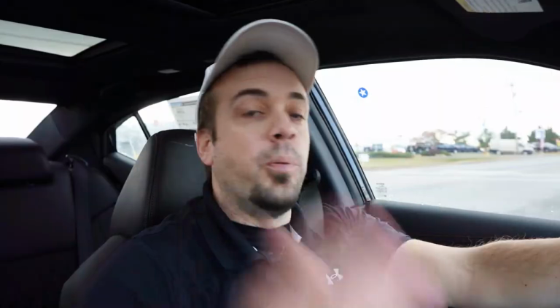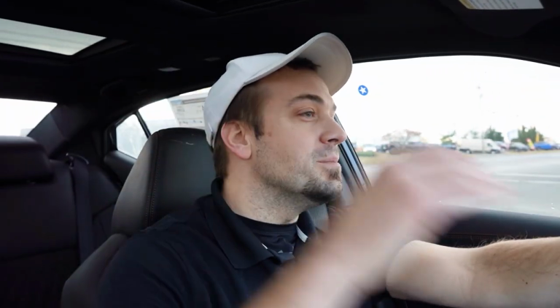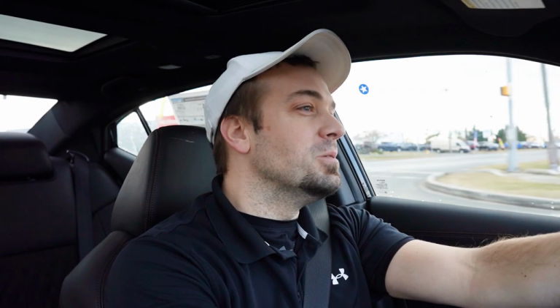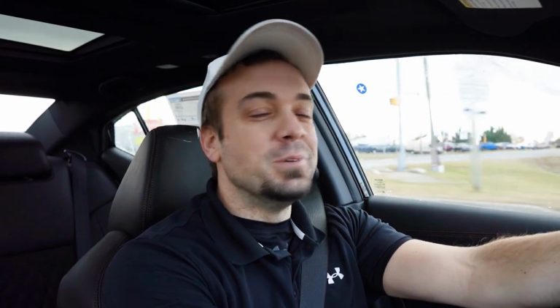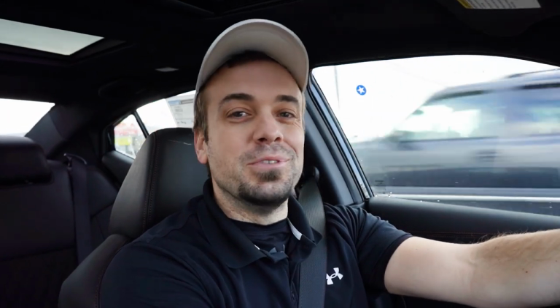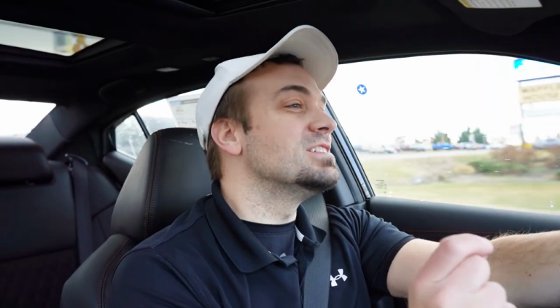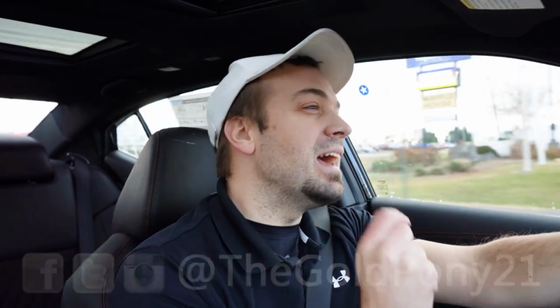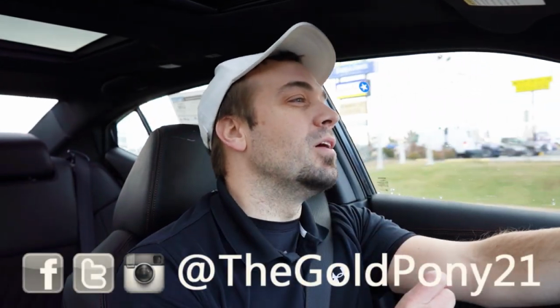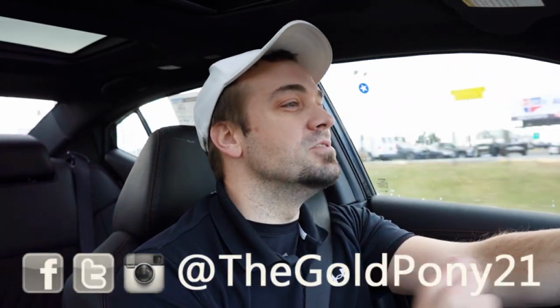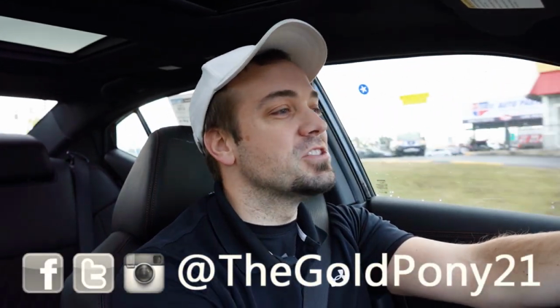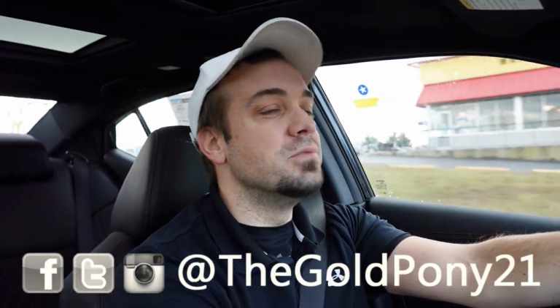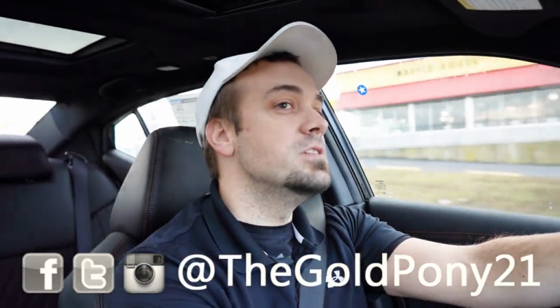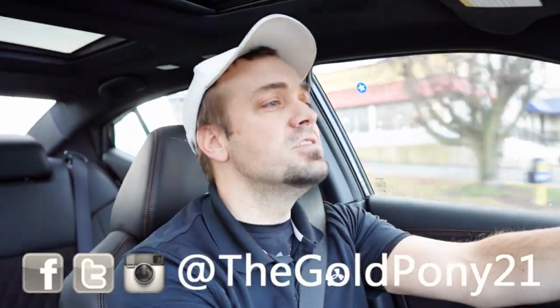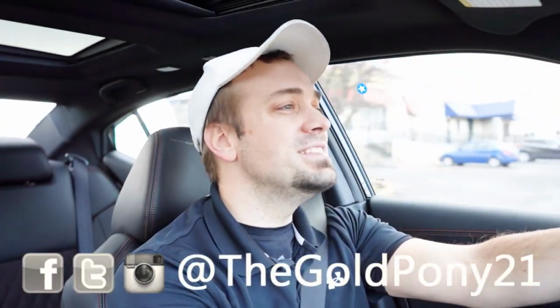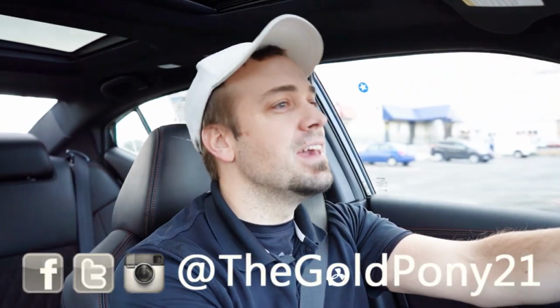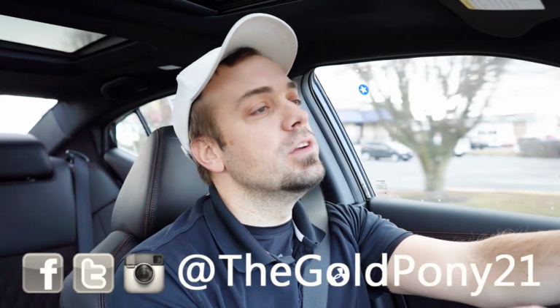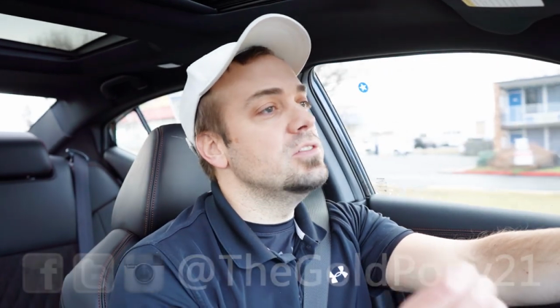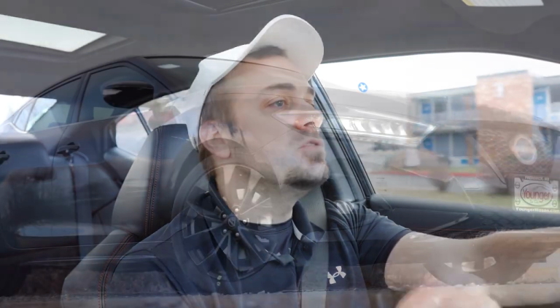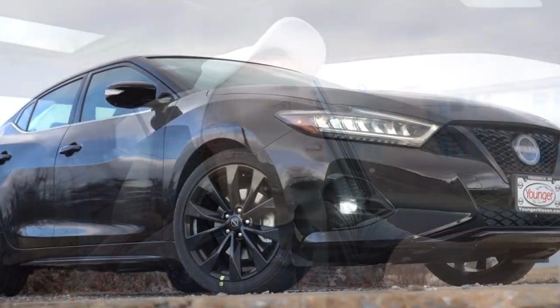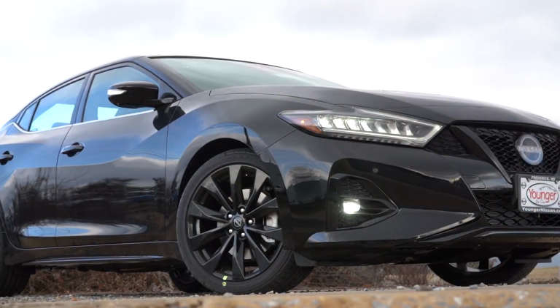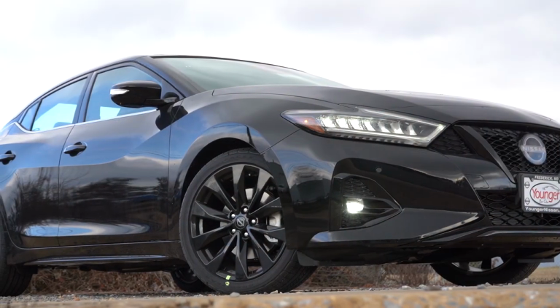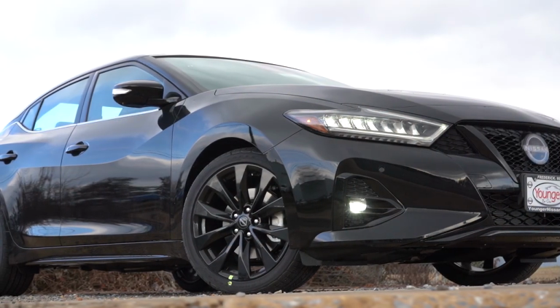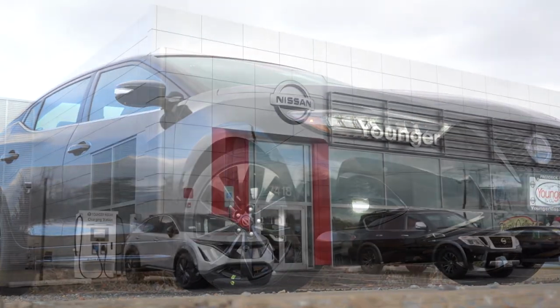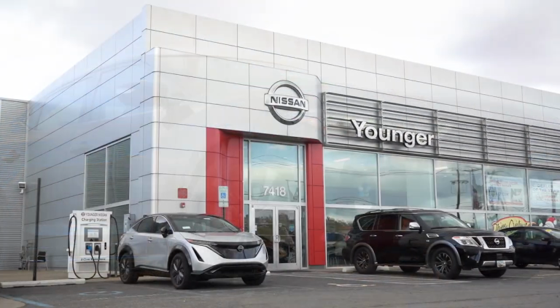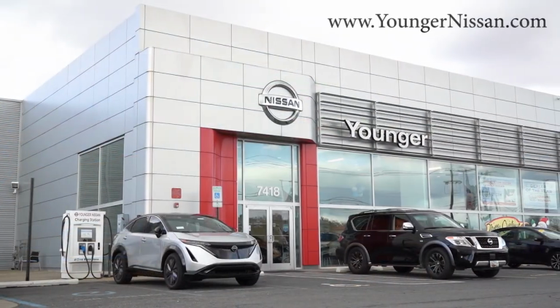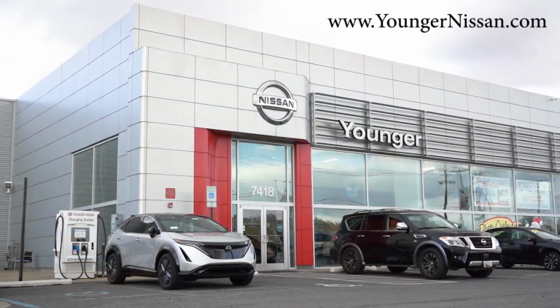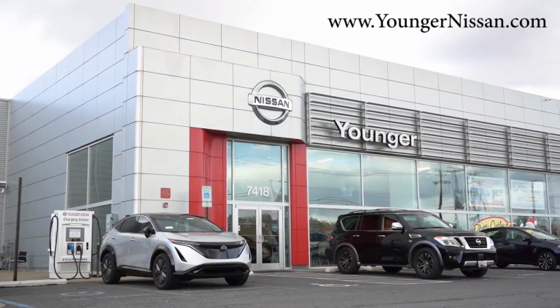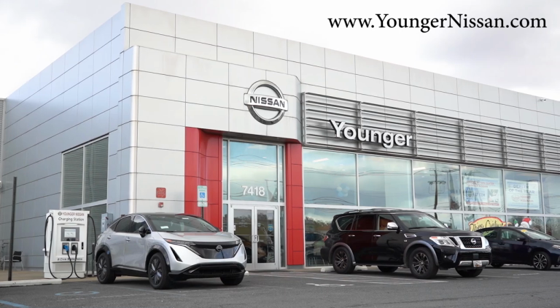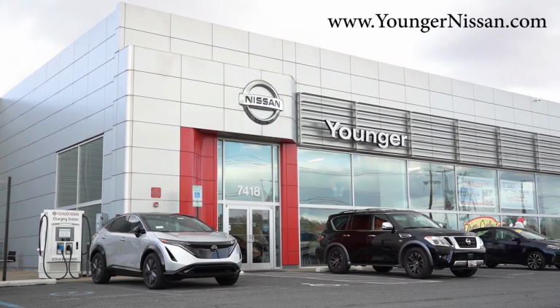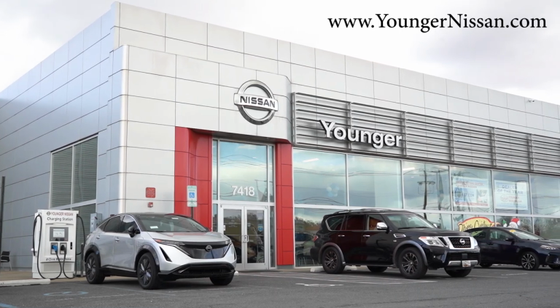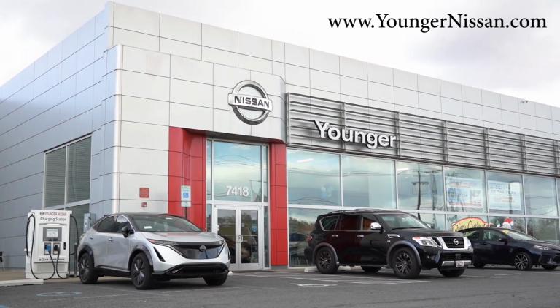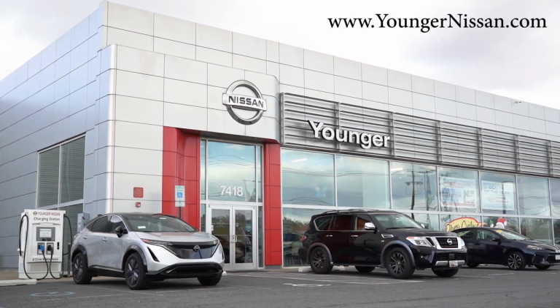What is up, you guys? Welcome back to another one. If you're new to the channel, I am Gold Pony — I do new car, truck, and SUV reviews on YouTube. Today we are in the brand new 2023 Nissan Maxima, courtesy of Younger Nissan in Frederick, Maryland. For more information on their inventory, please feel free to check out the link in the description box below.